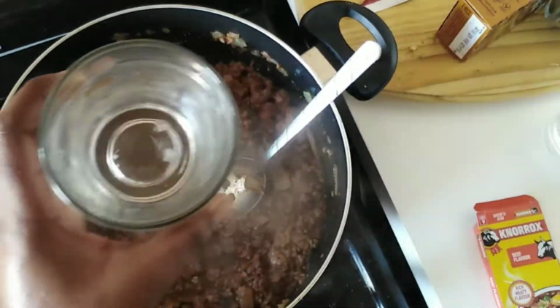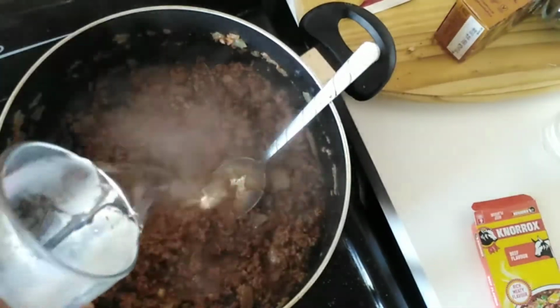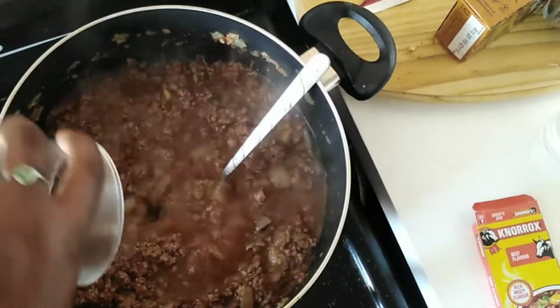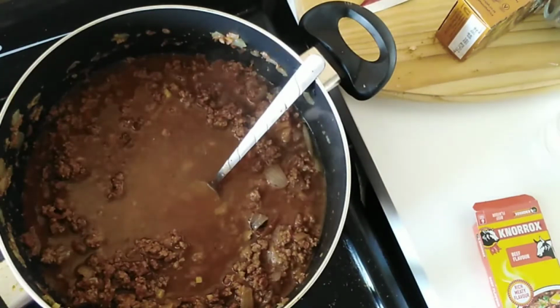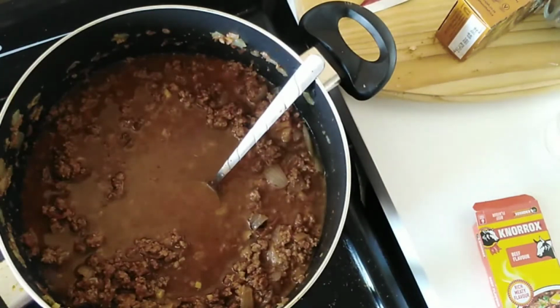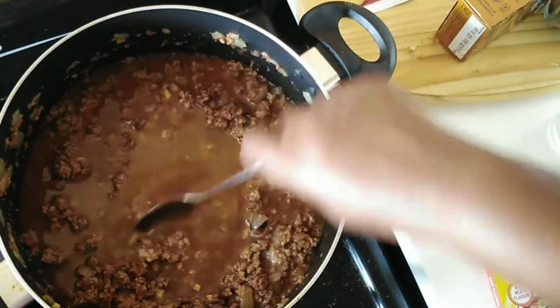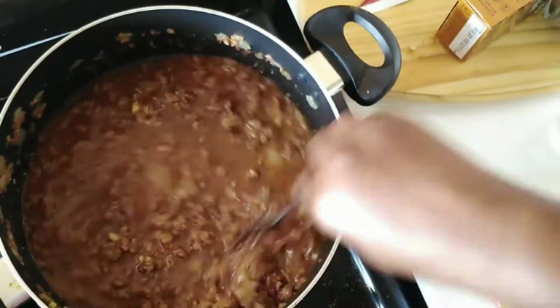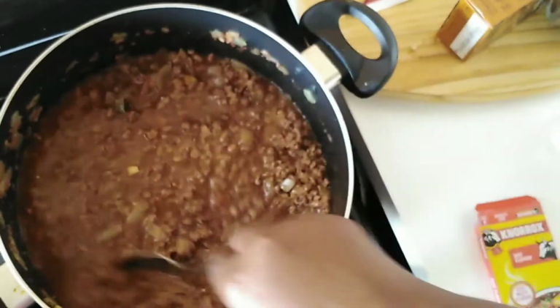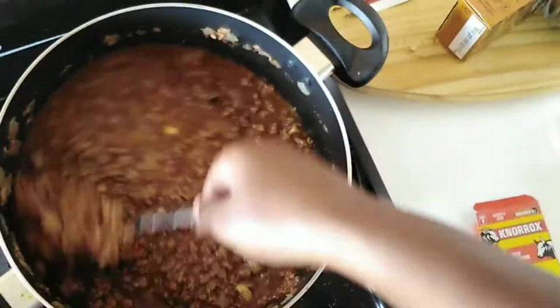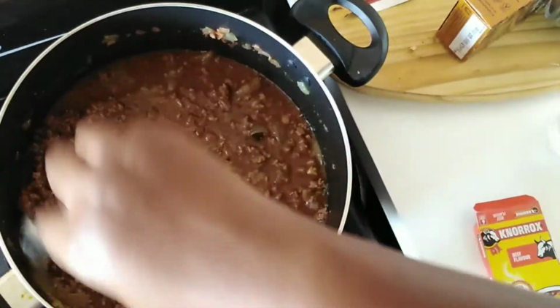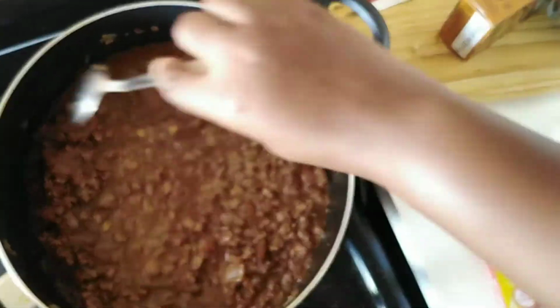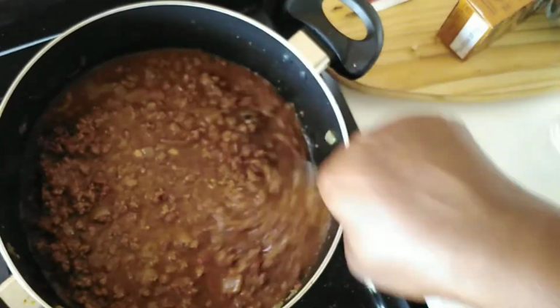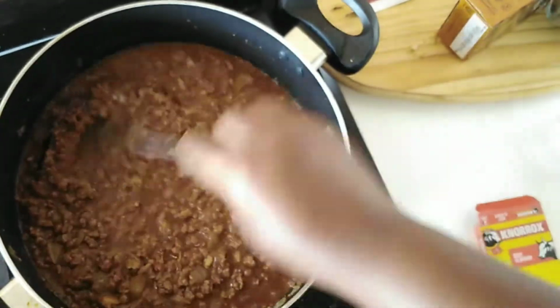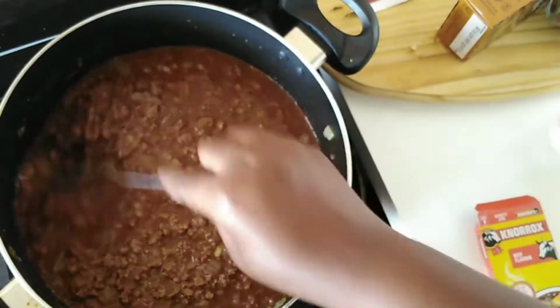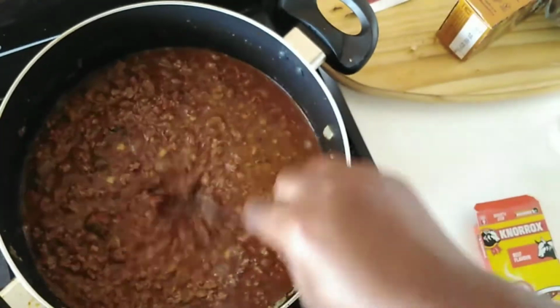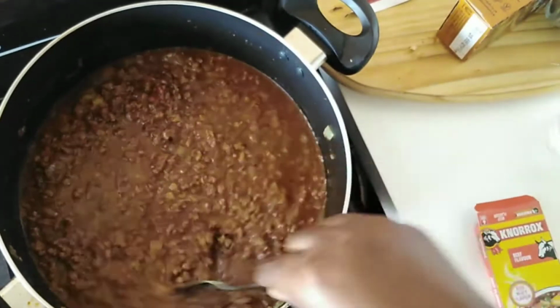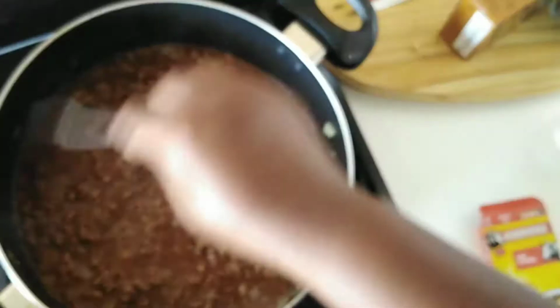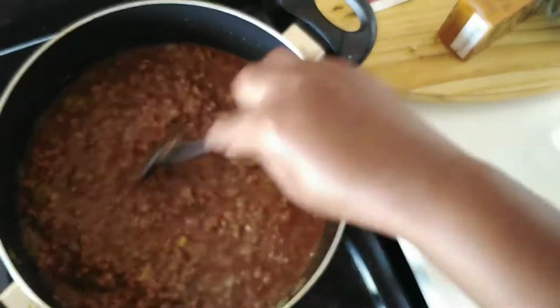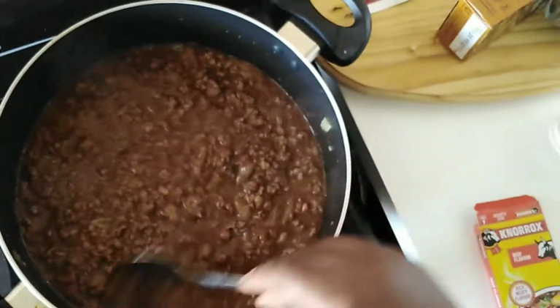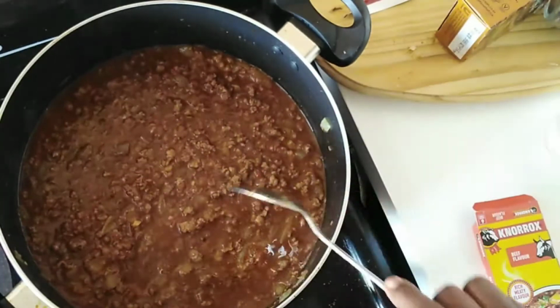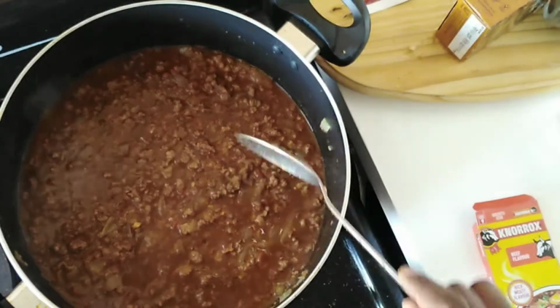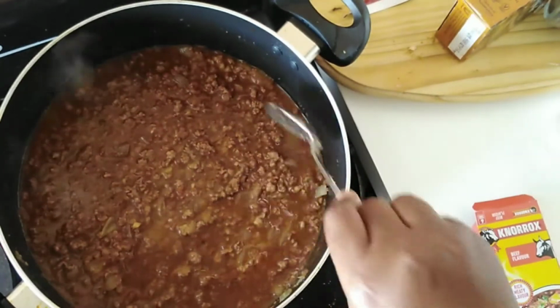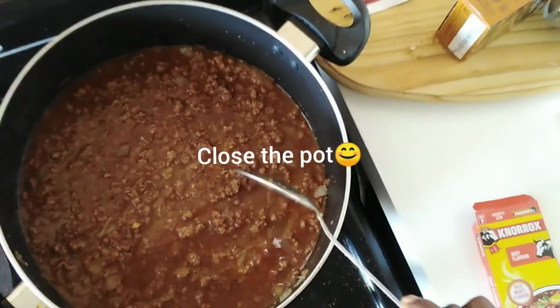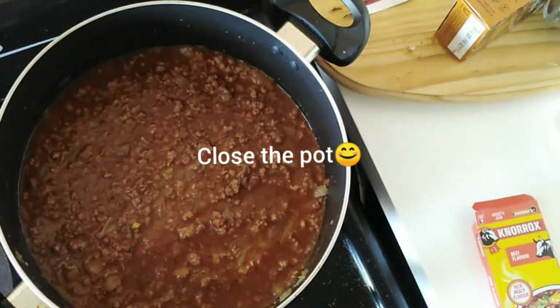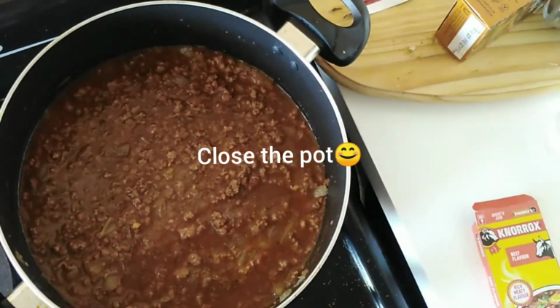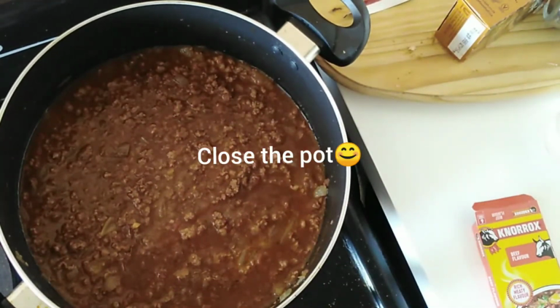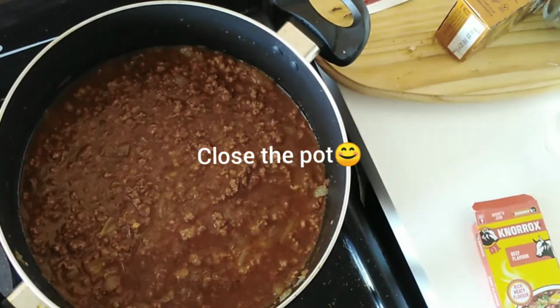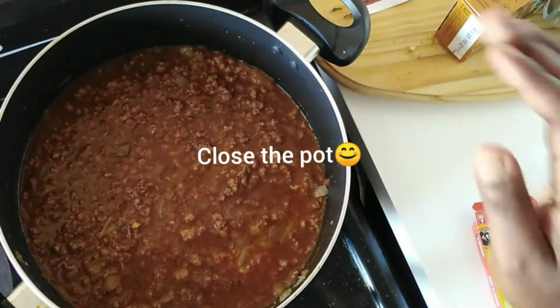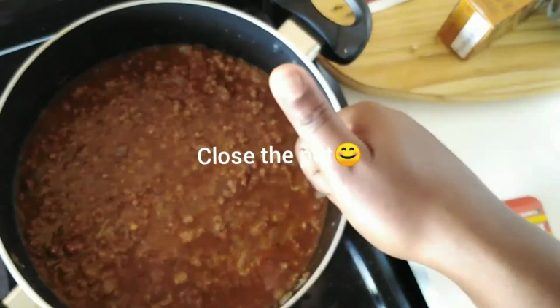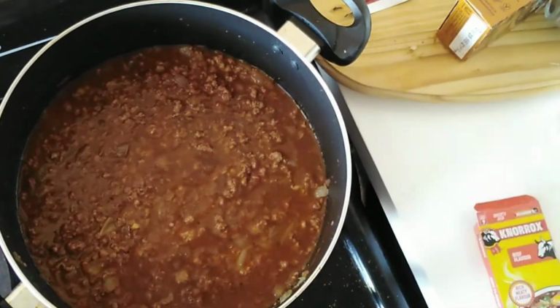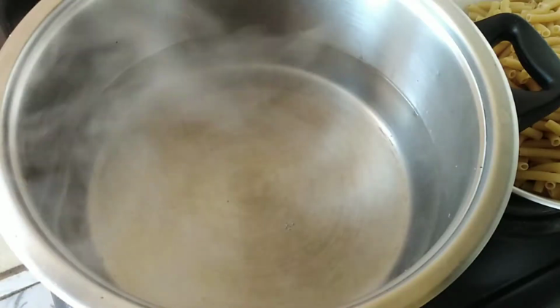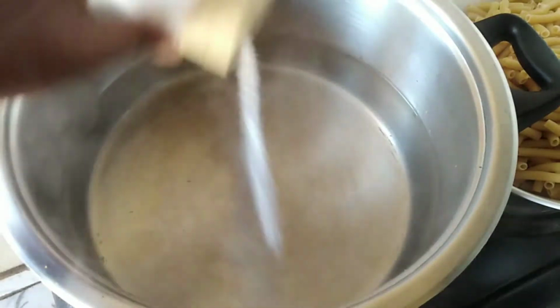You are then going to add a glass of water and then stir, and then leave the meat sauce to cook for about 20 to 25 minutes on medium heat, not high heat, and then we're done with the meat sauce.